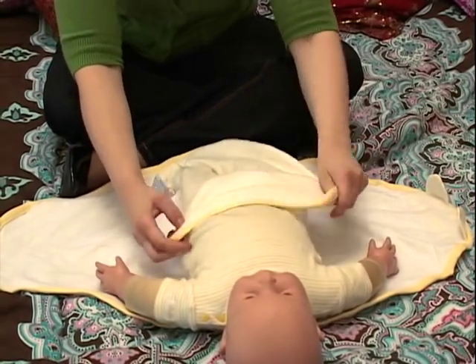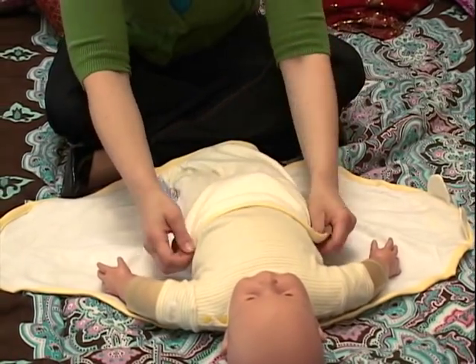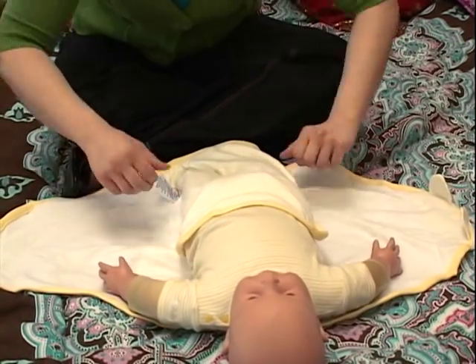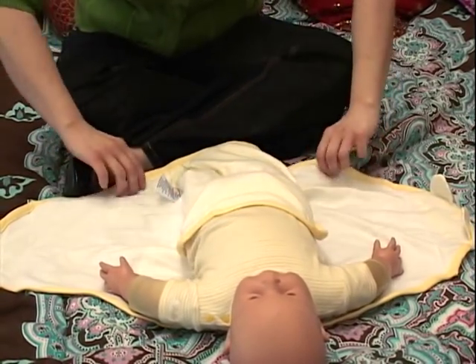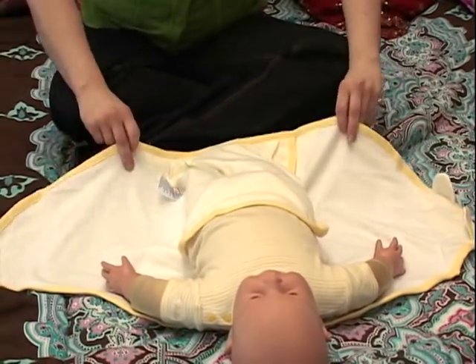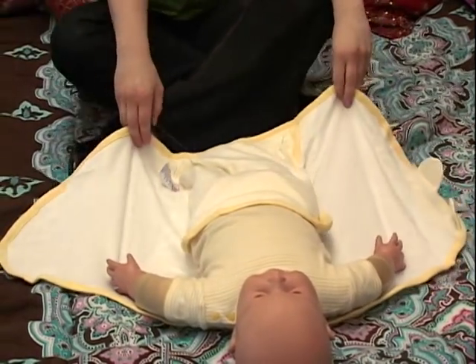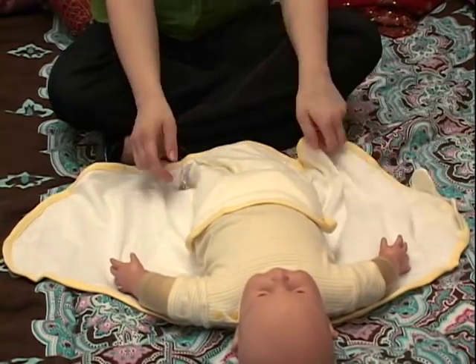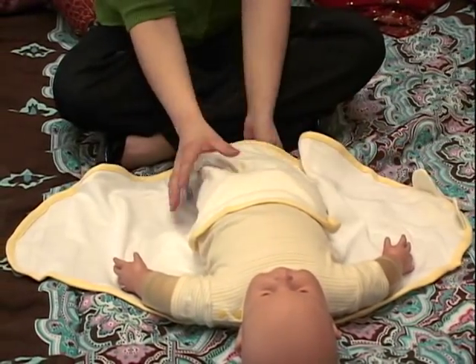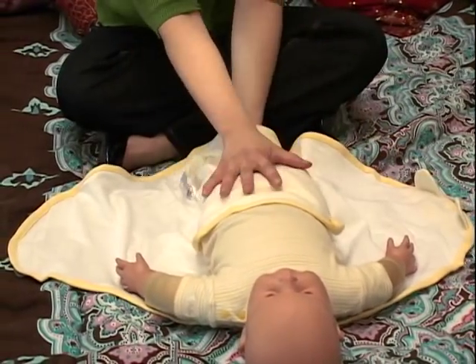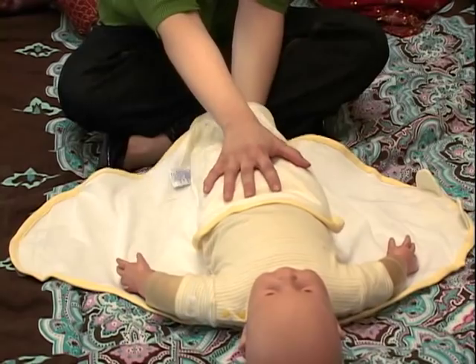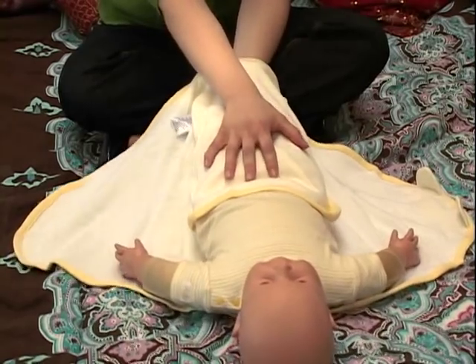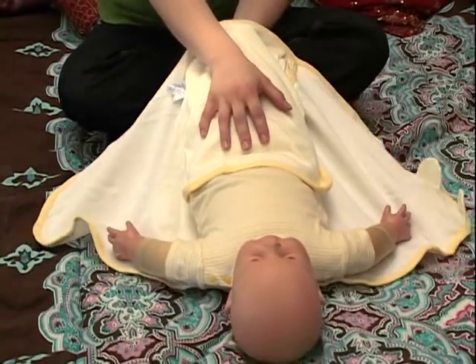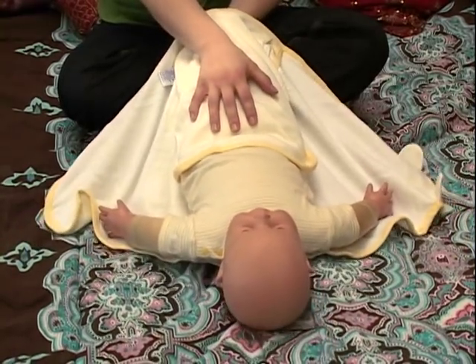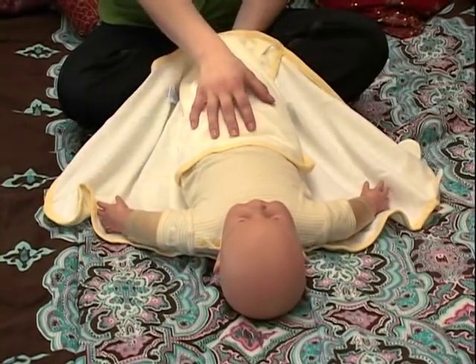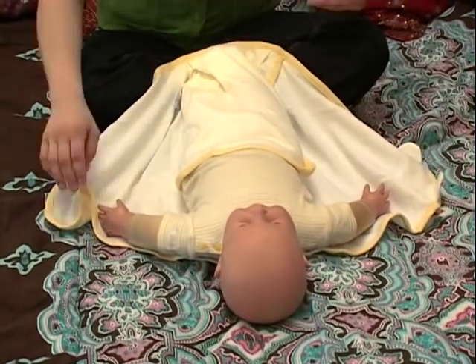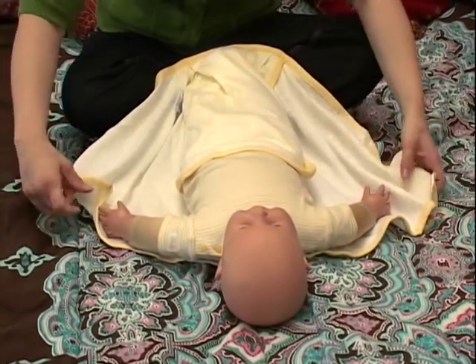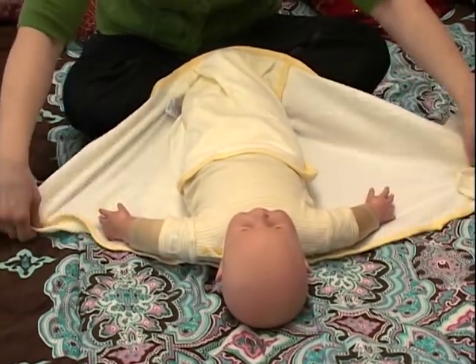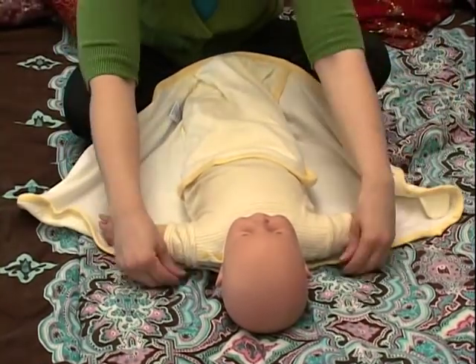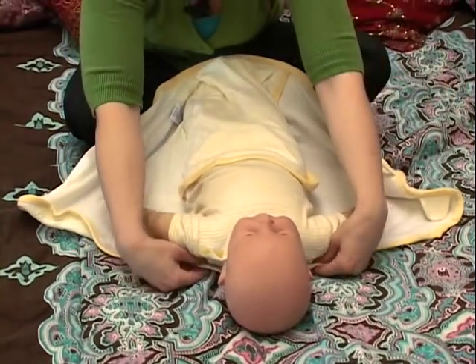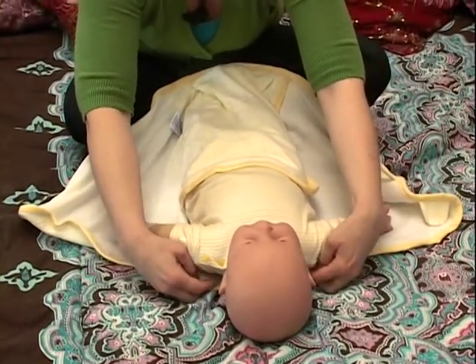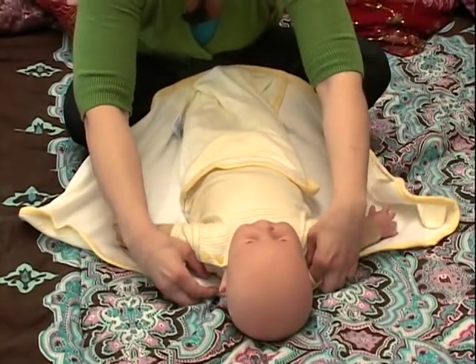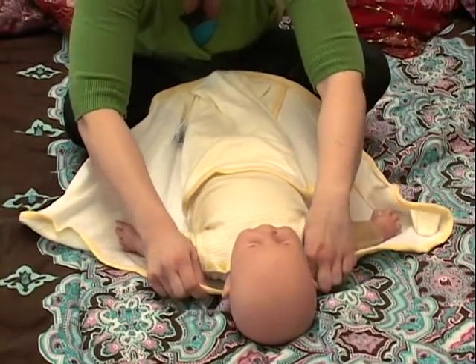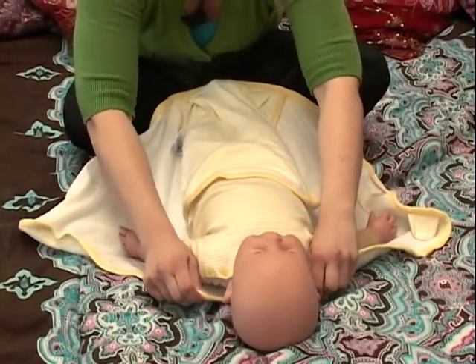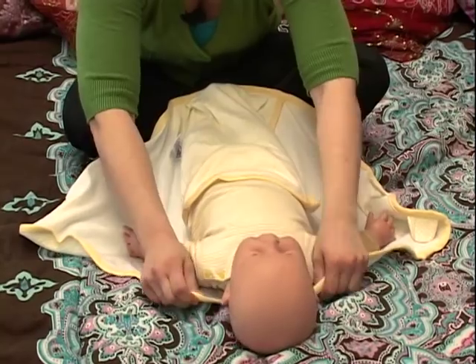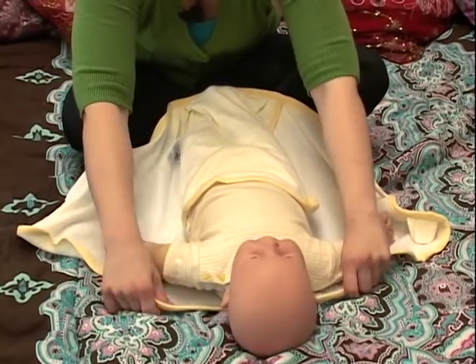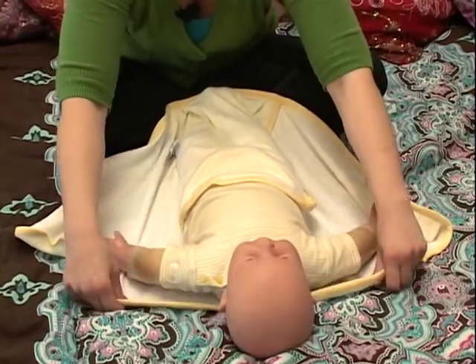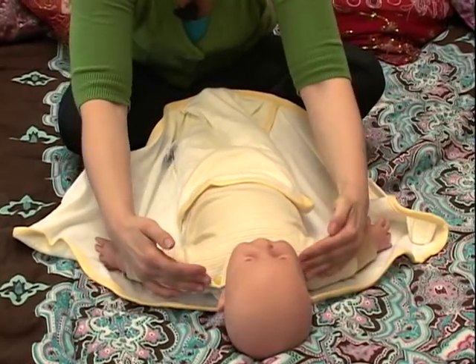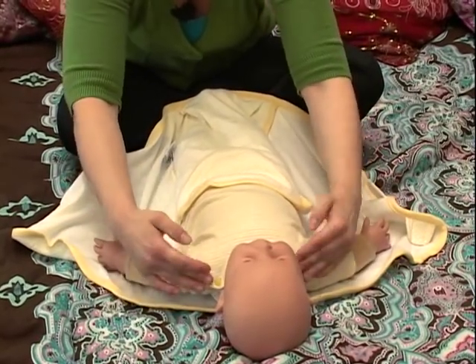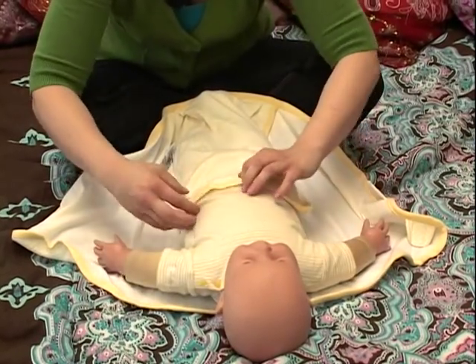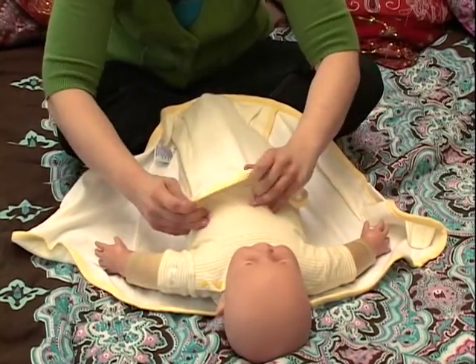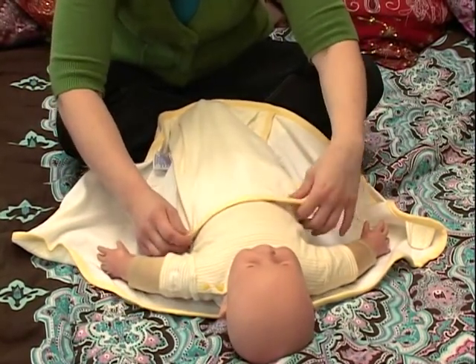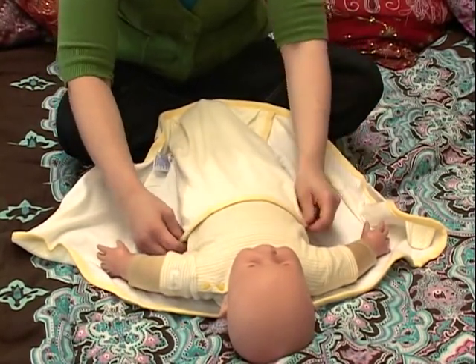Once he's inside the pocket, bring him close to you and make sure that the top edge of the blanket is where we need it — right at the top of the shoulders. Bring that up there.